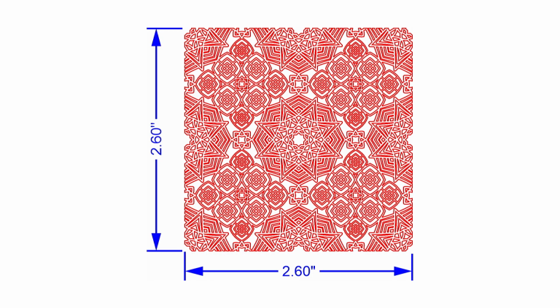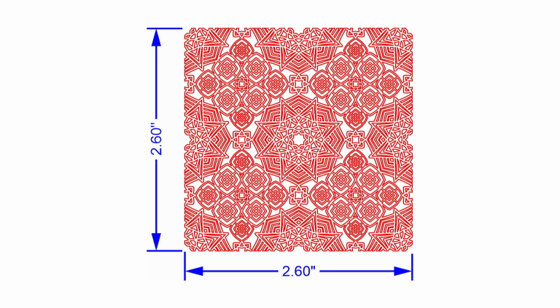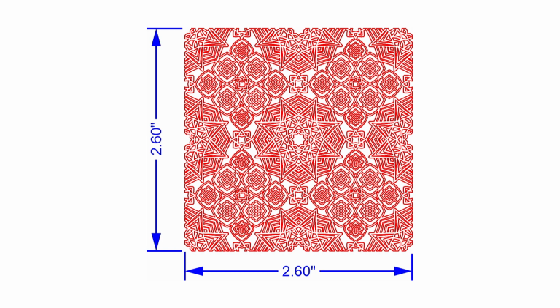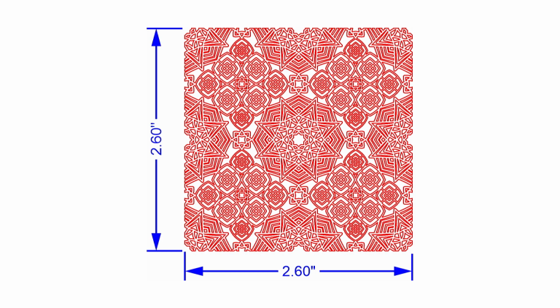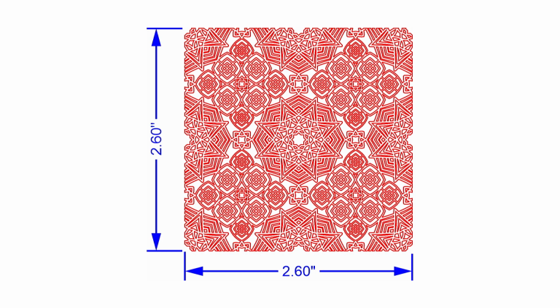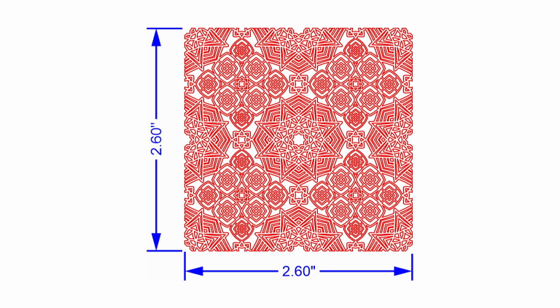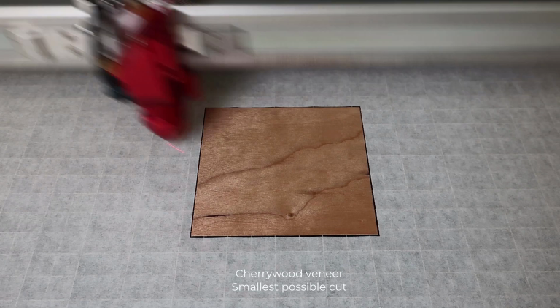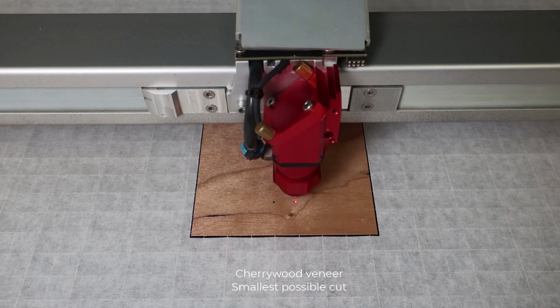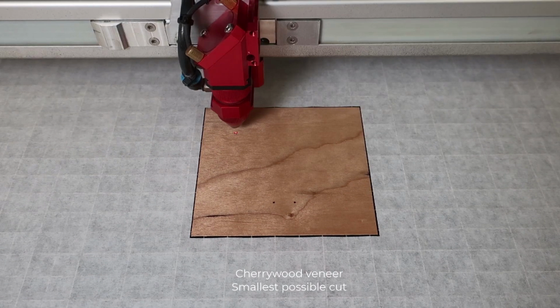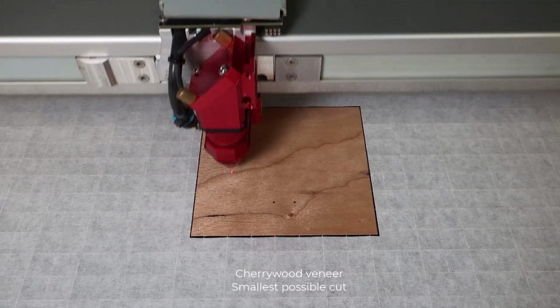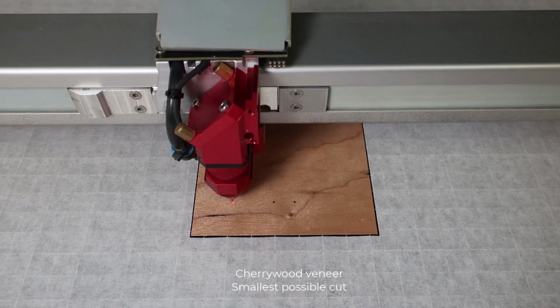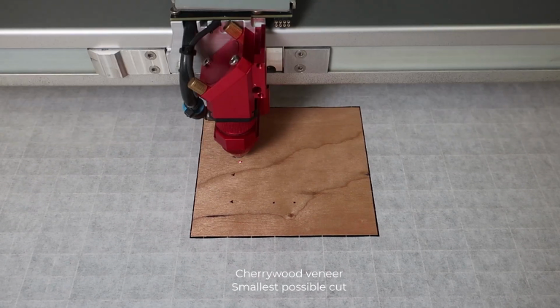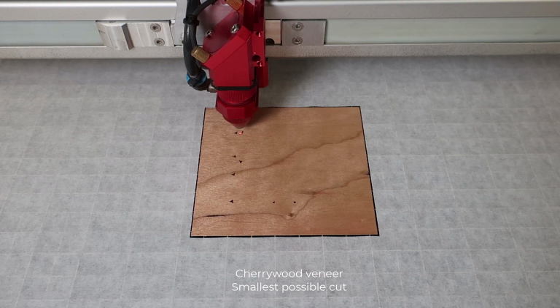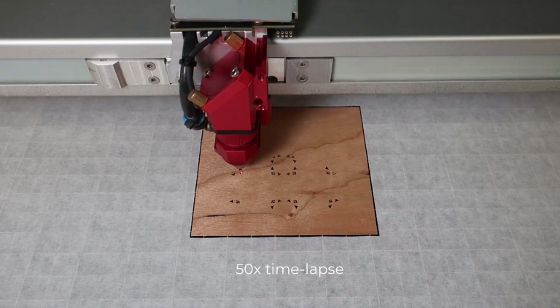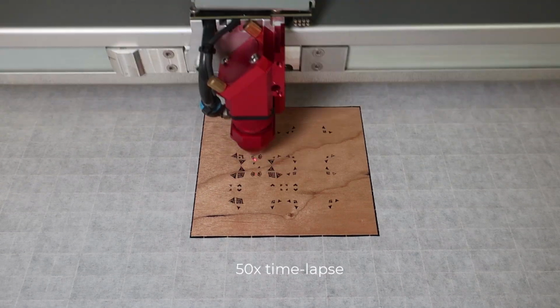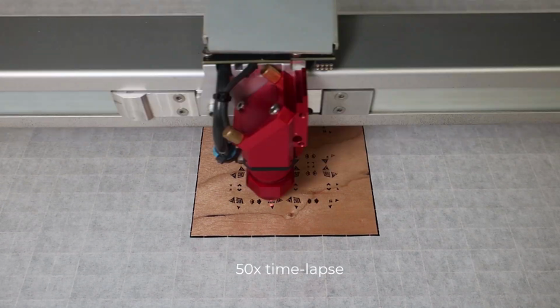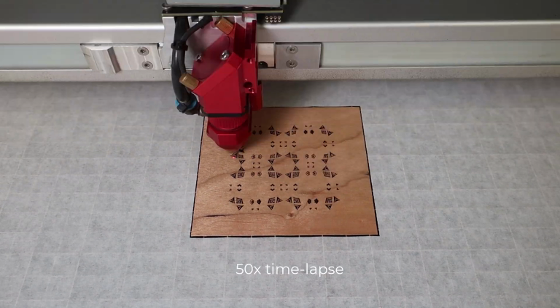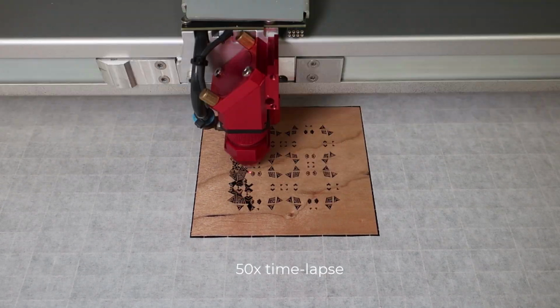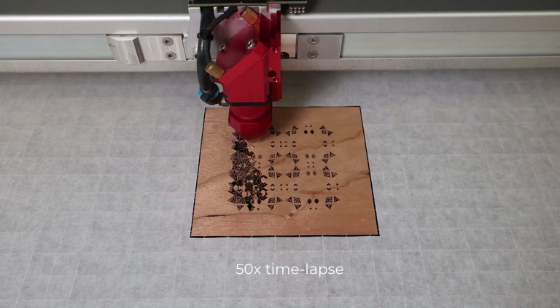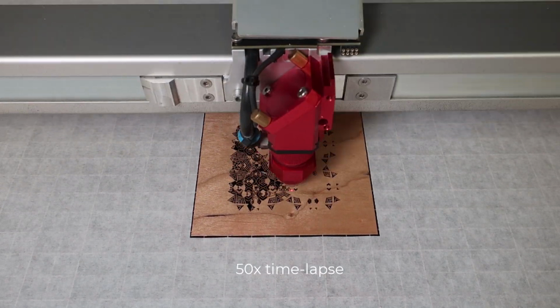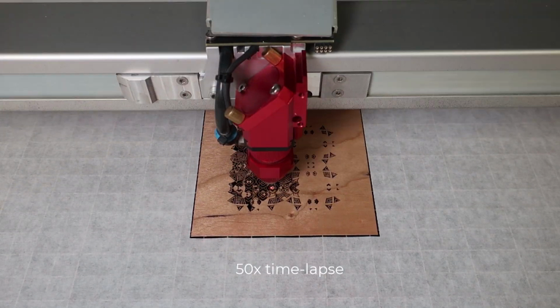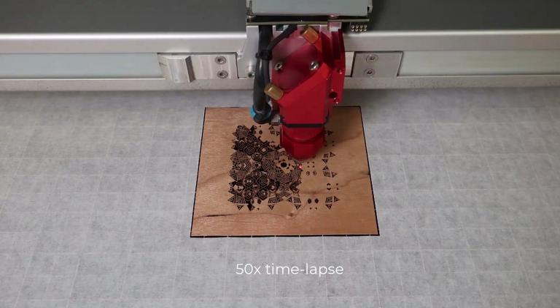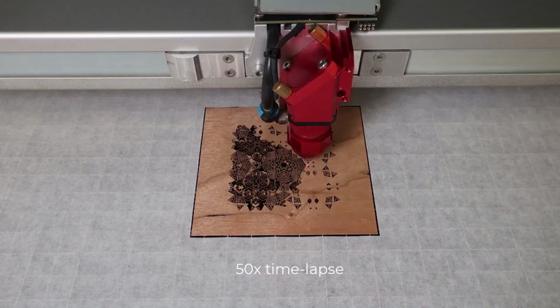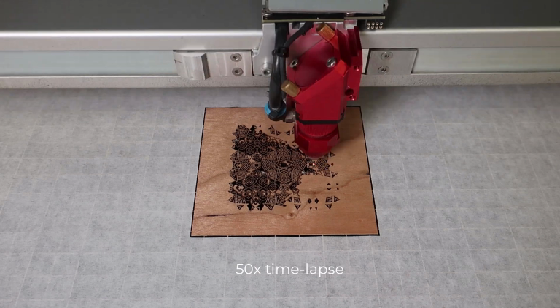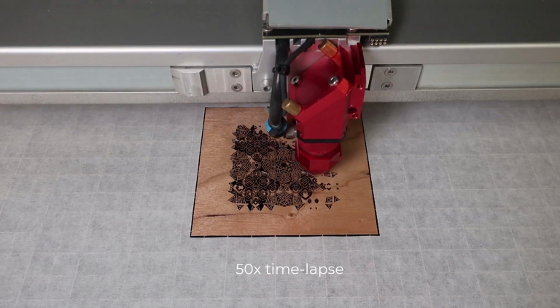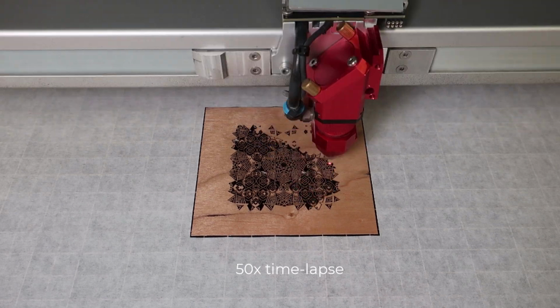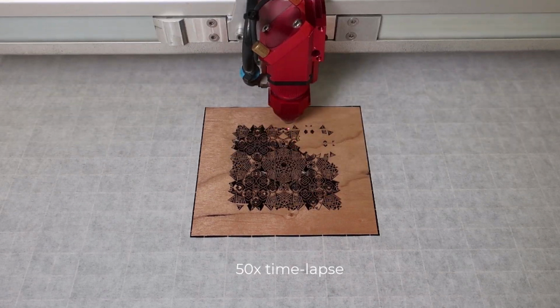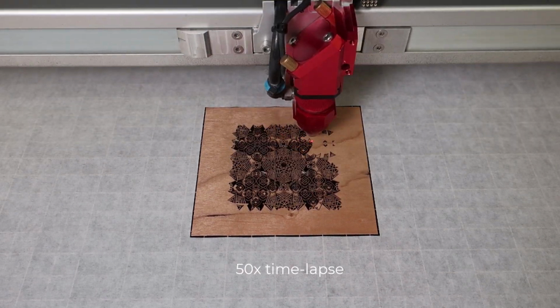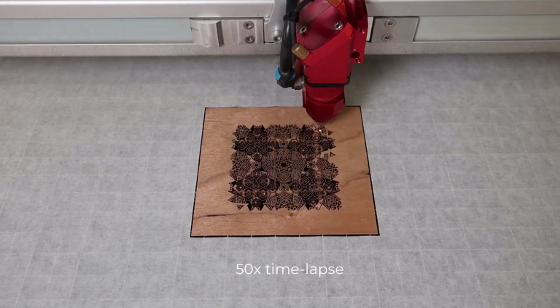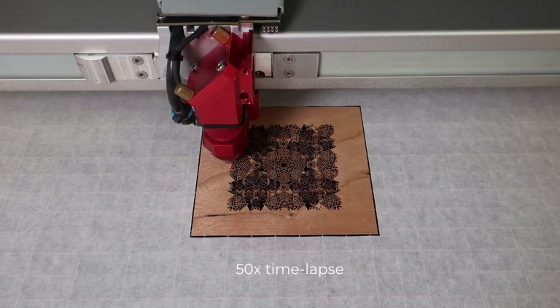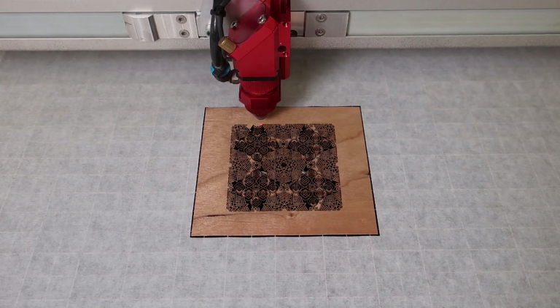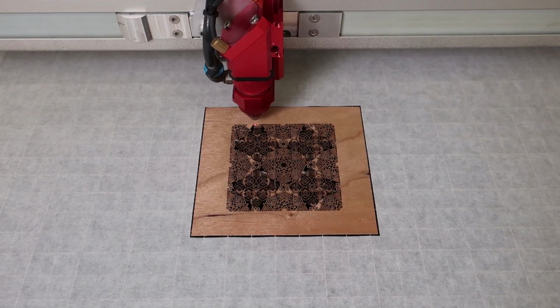Cutting an extremely detailed graphic like this can be time consuming and complex because the laser beam's diameter or curve of the laser will cause a loss of detail. Because of this, it creates a limit of how small the cut is possible using the traditional laser cutting process.